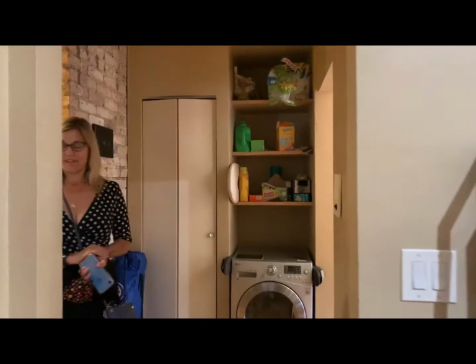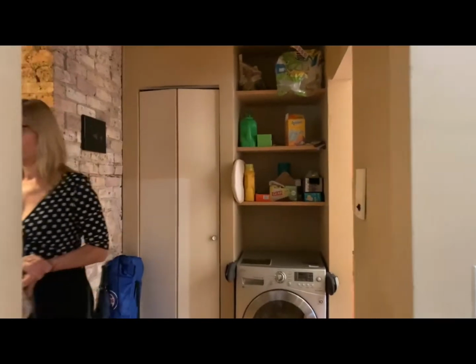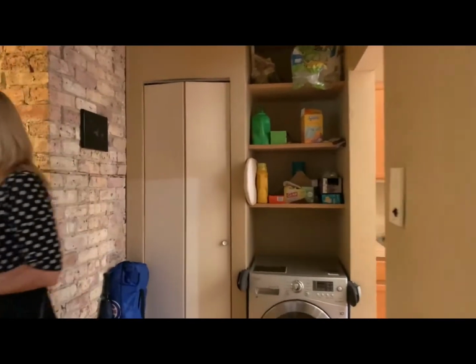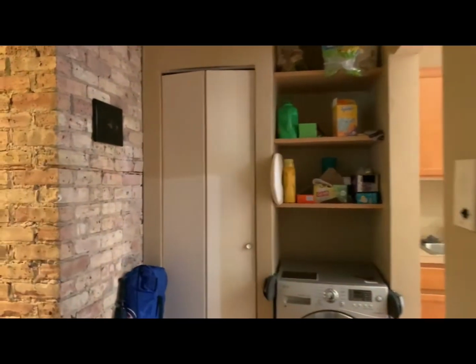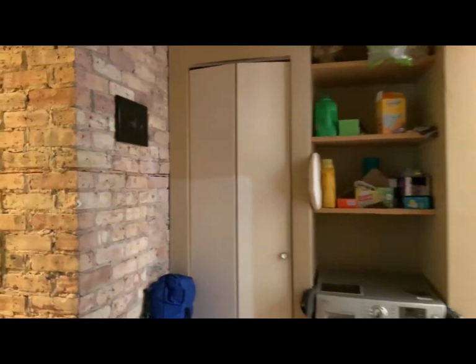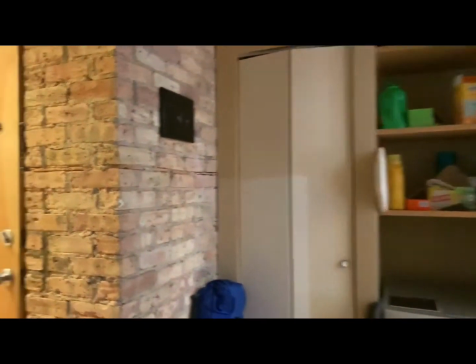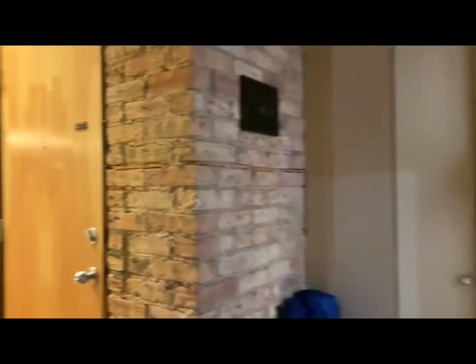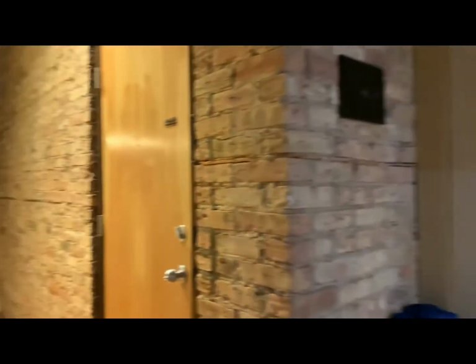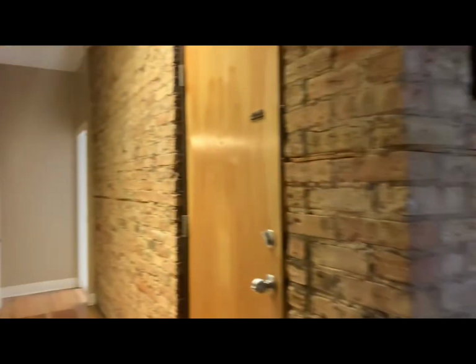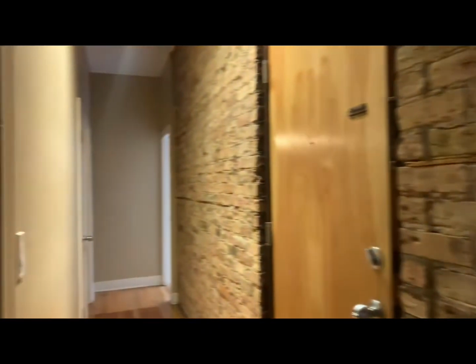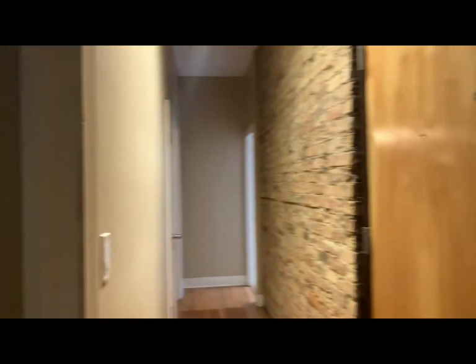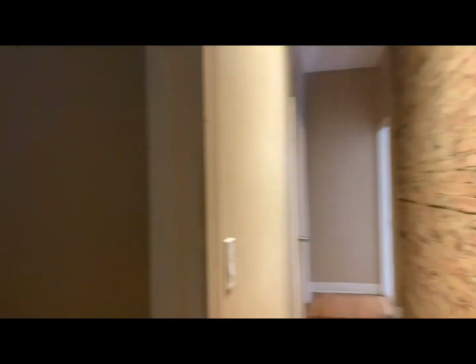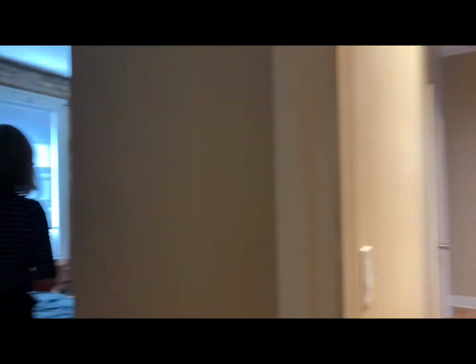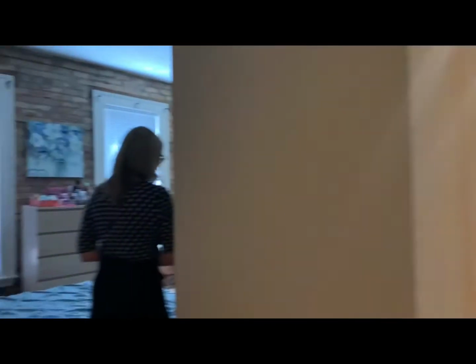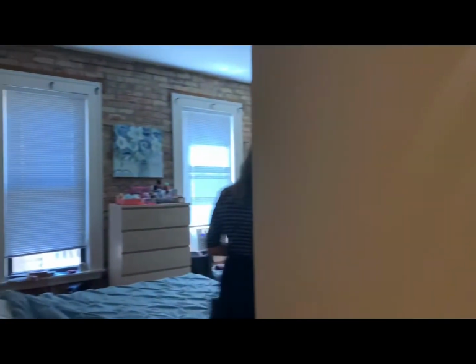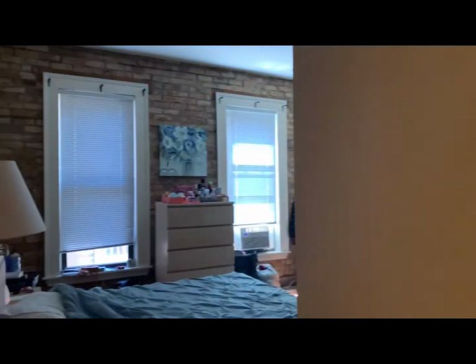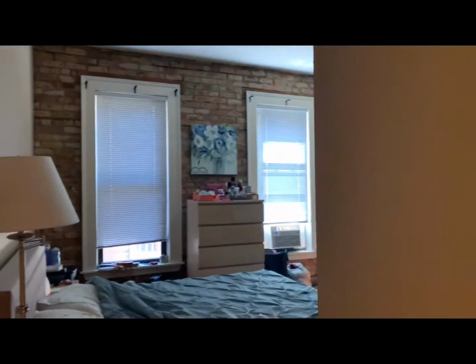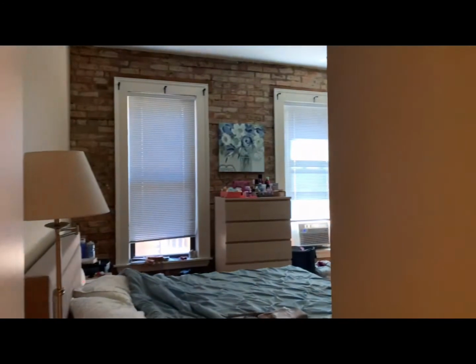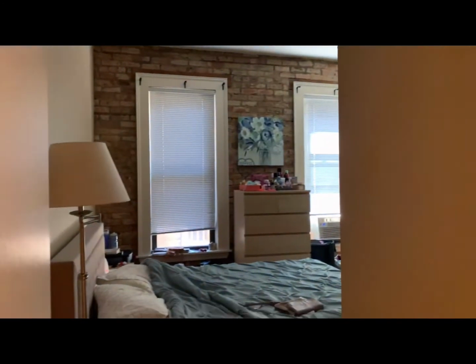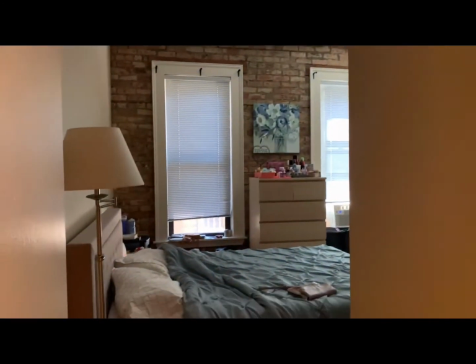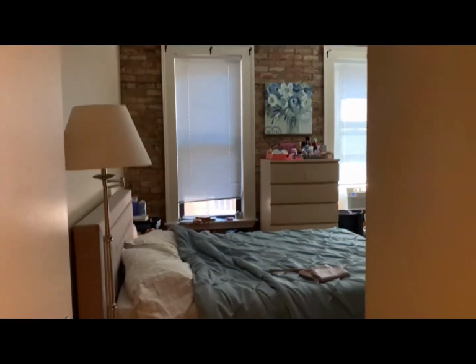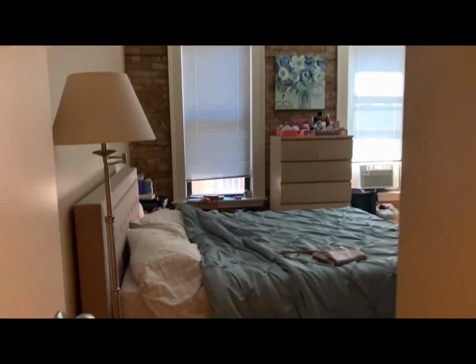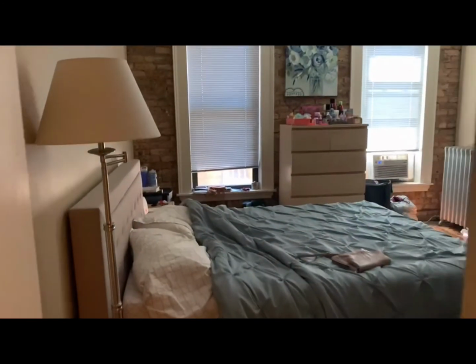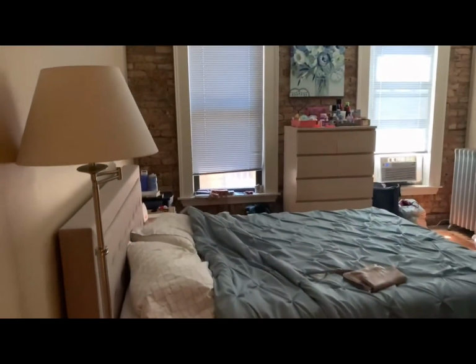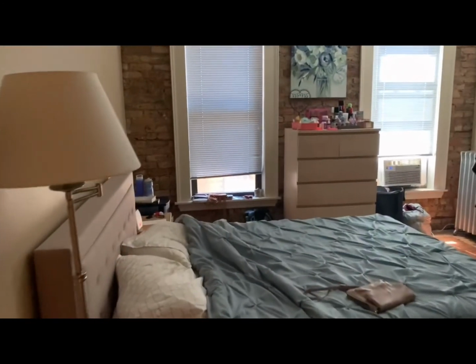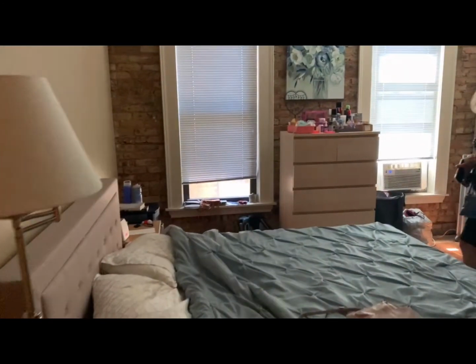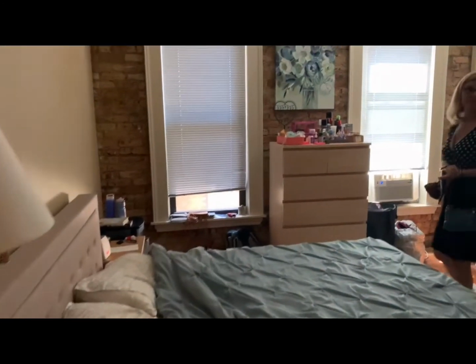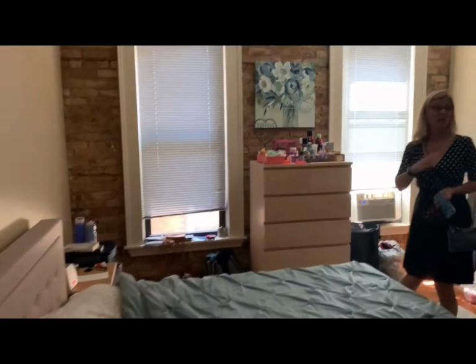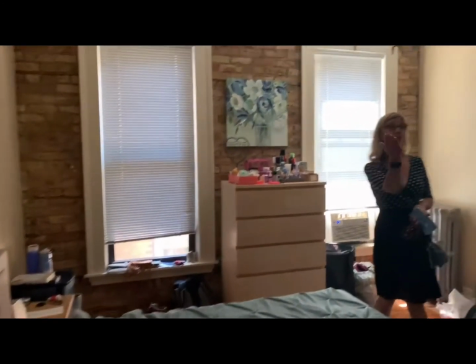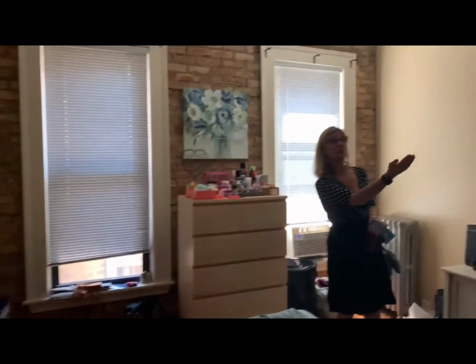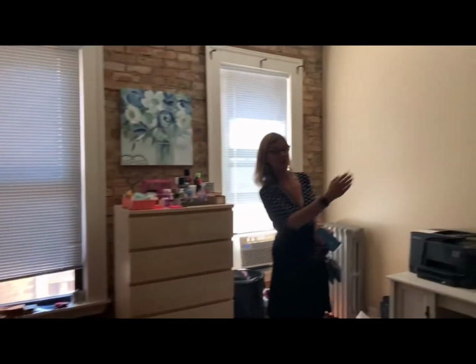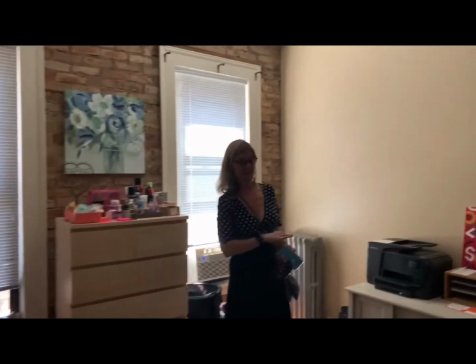Here is the first bedroom, with huge closets.